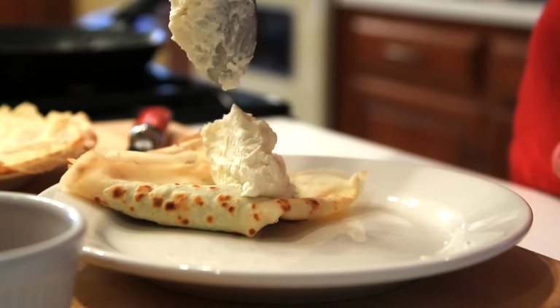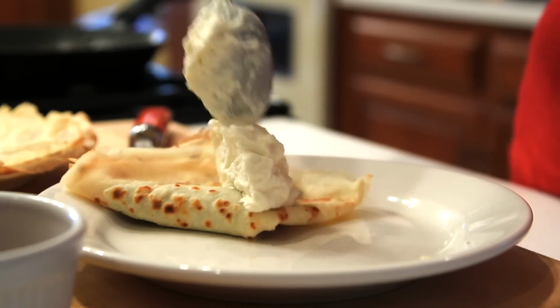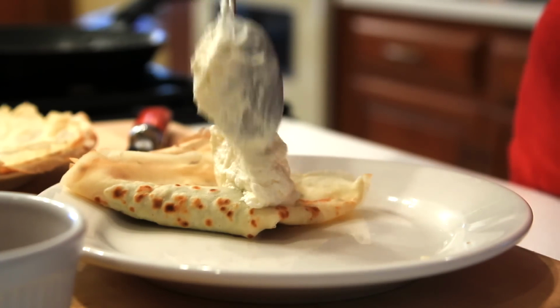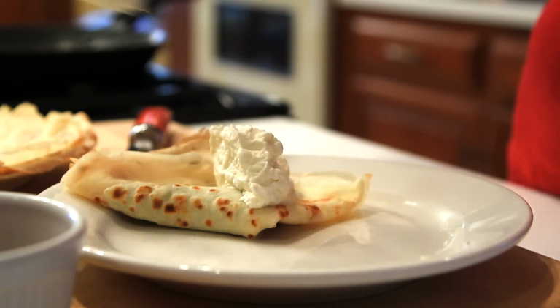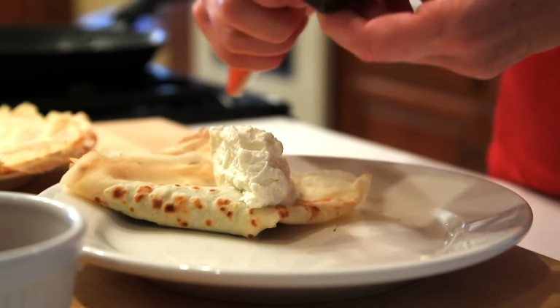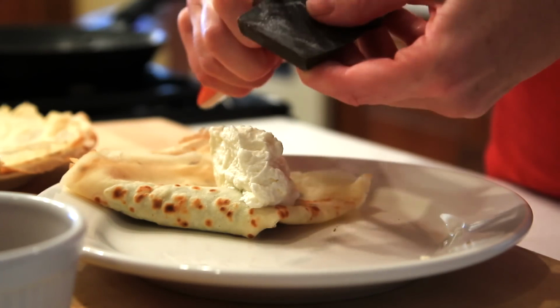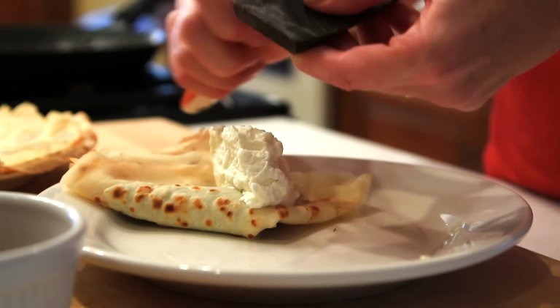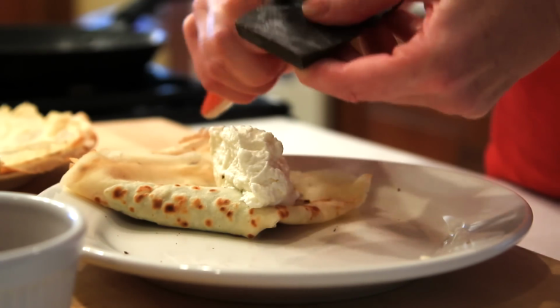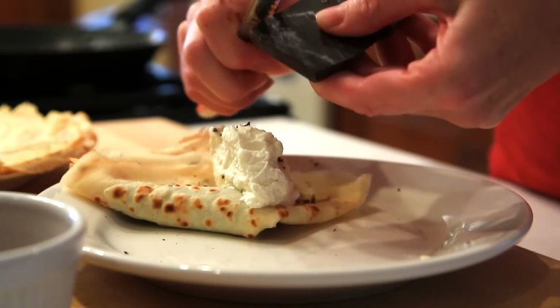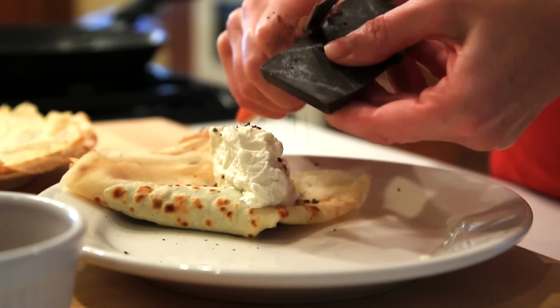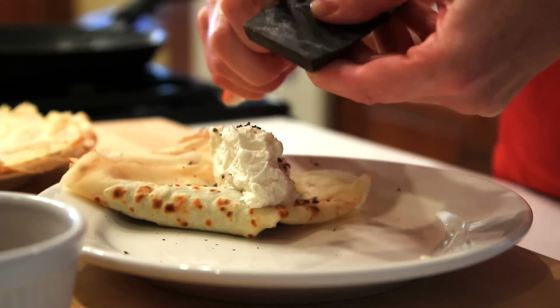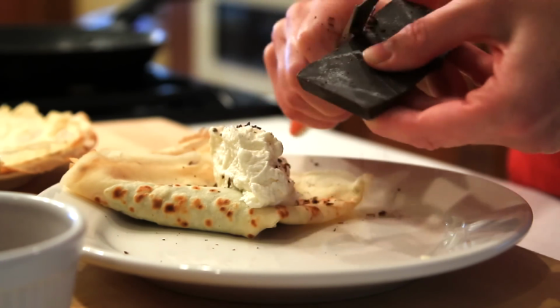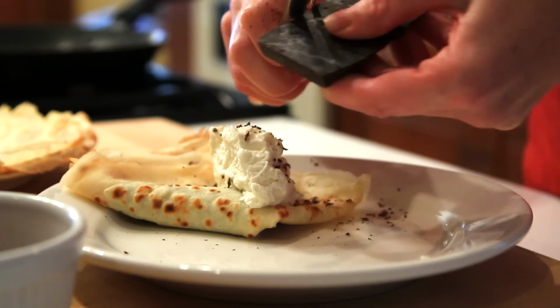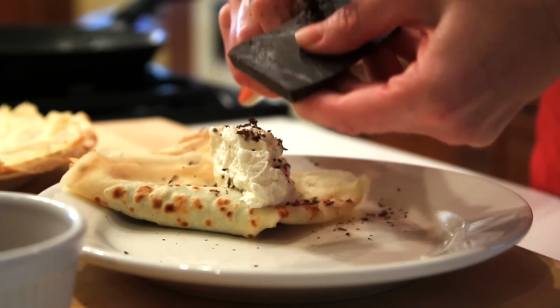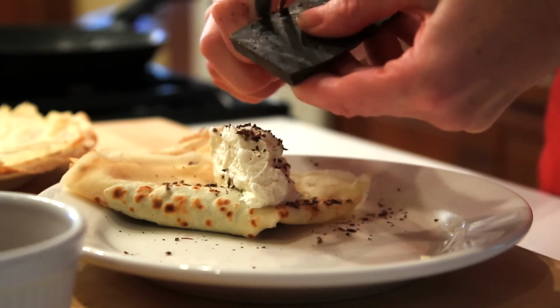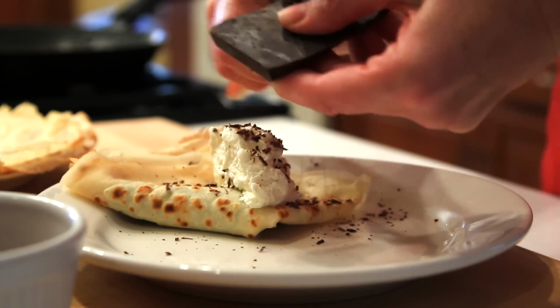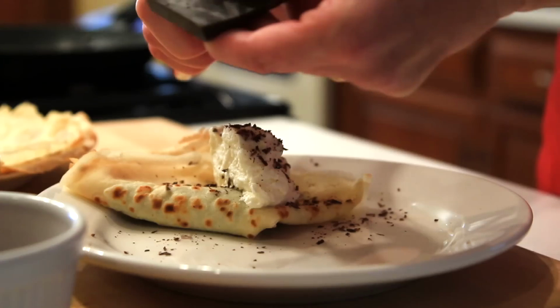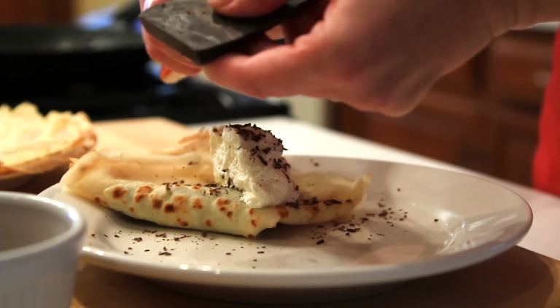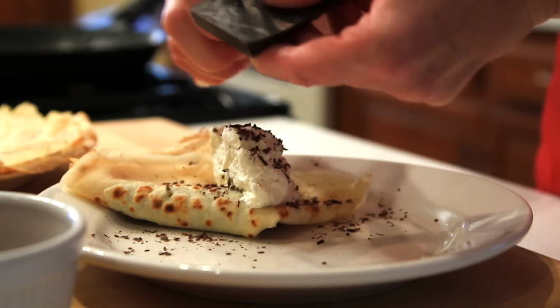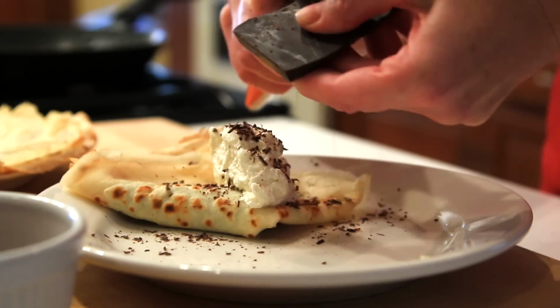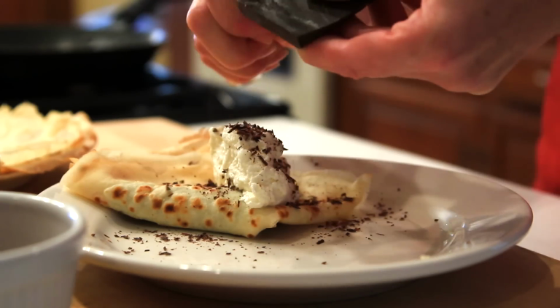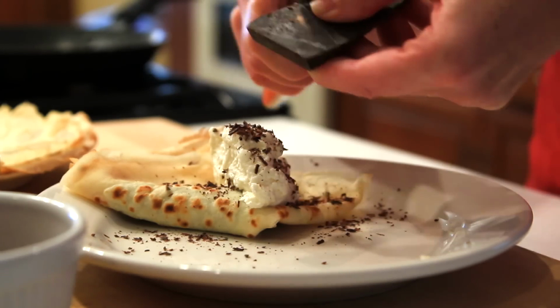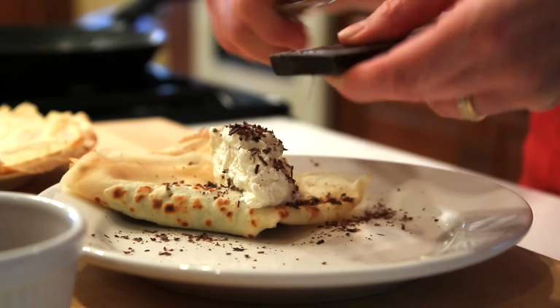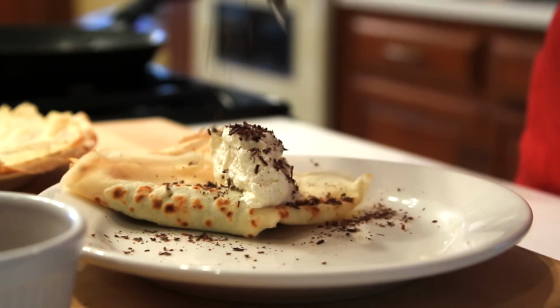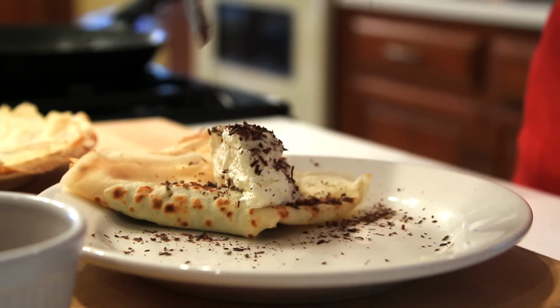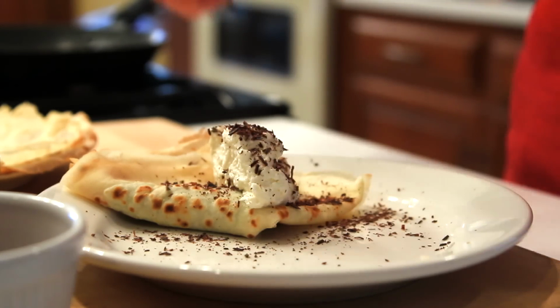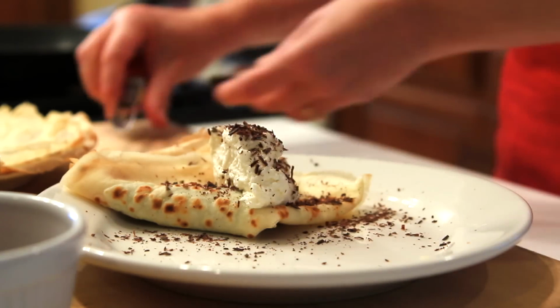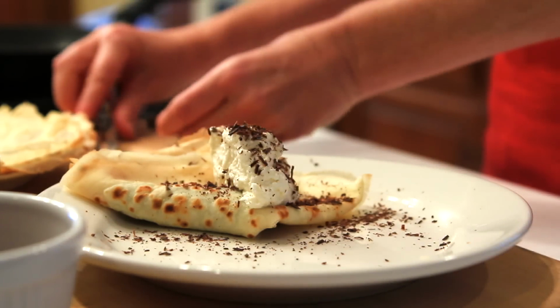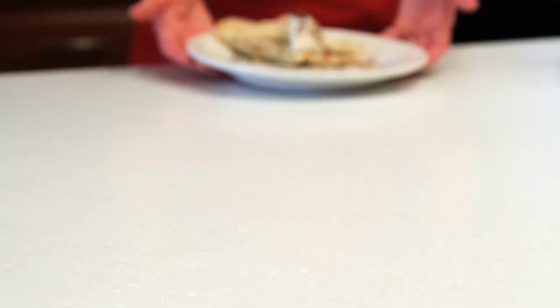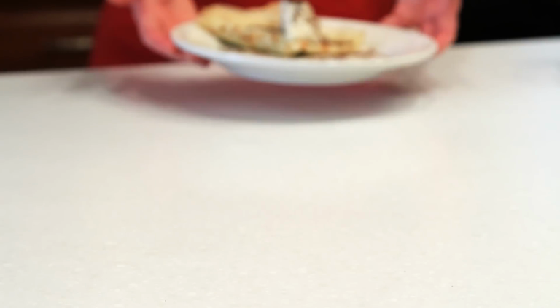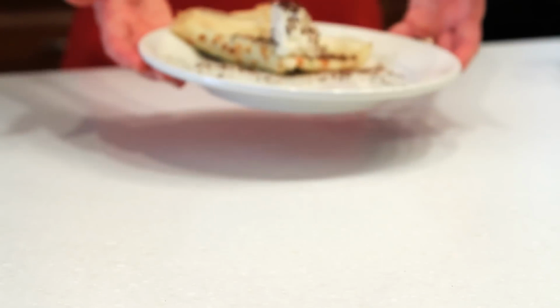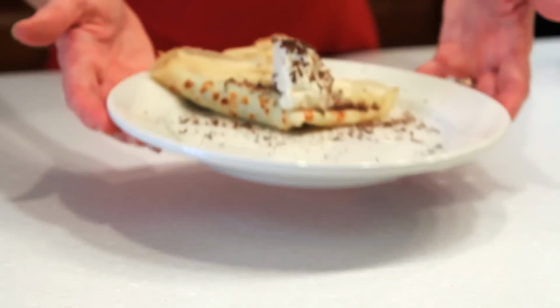I like to top this with a little whipped cream and some grated chocolate, just to give everyone a hint as to what's inside. And there it is.